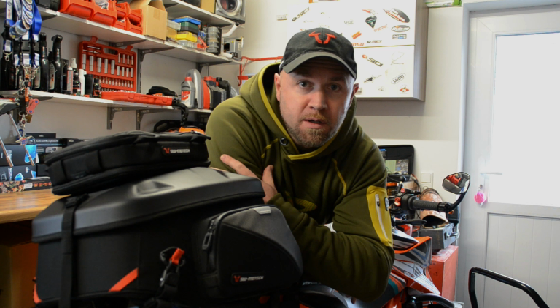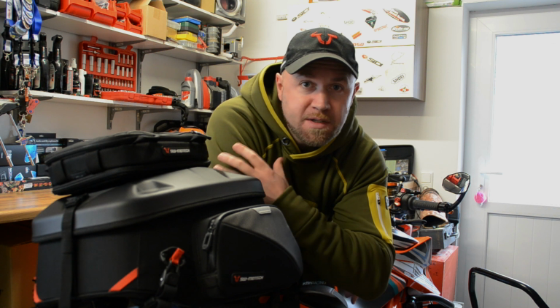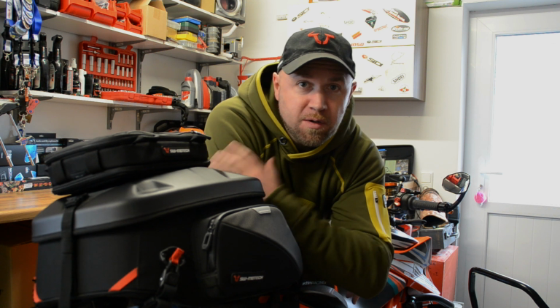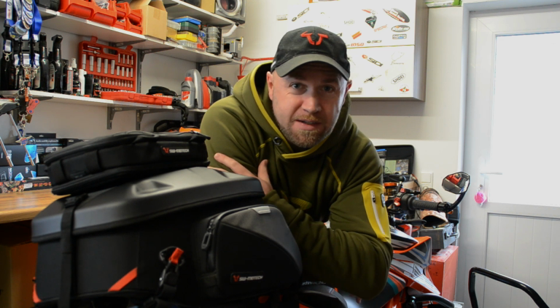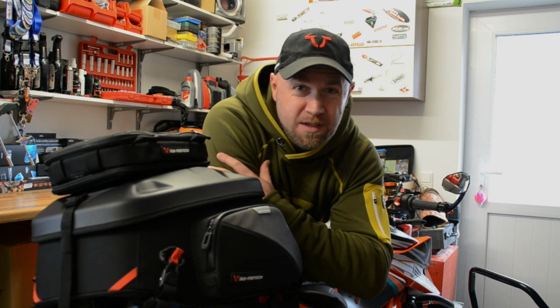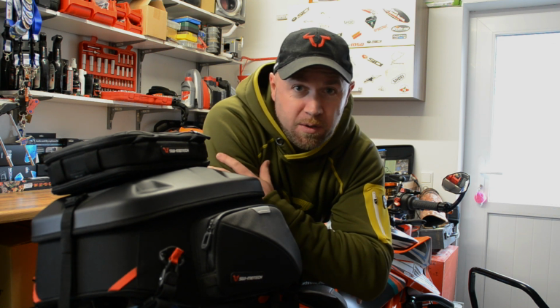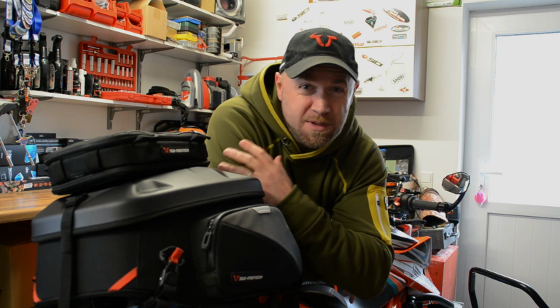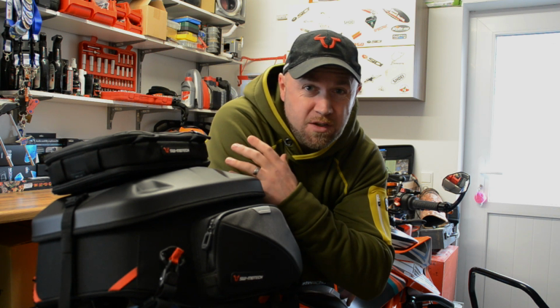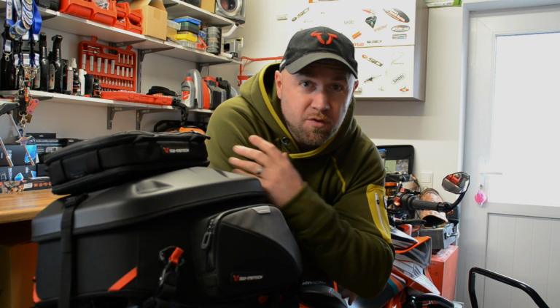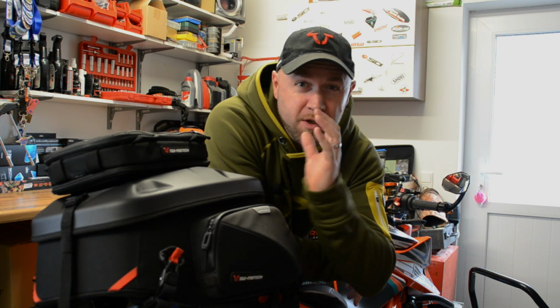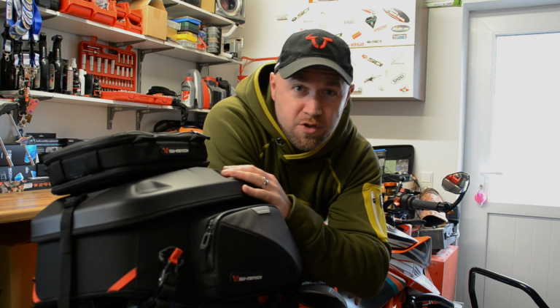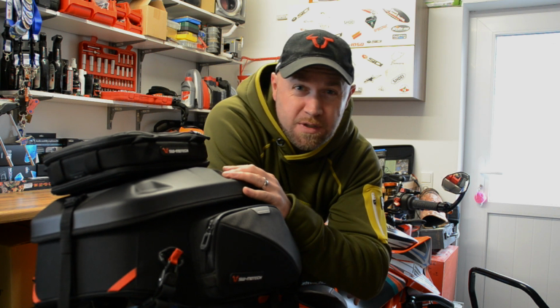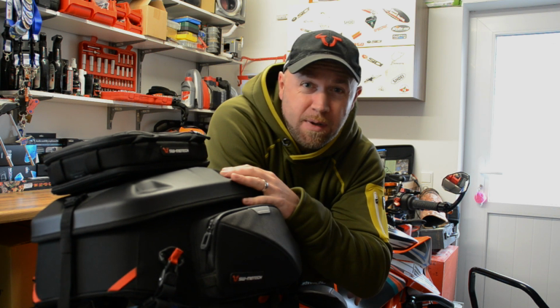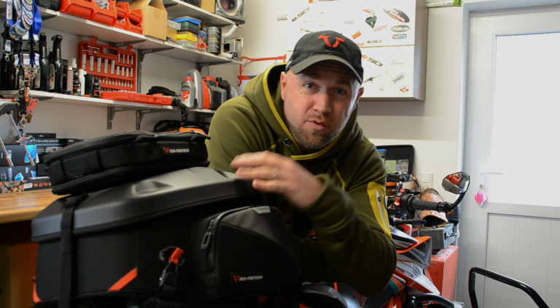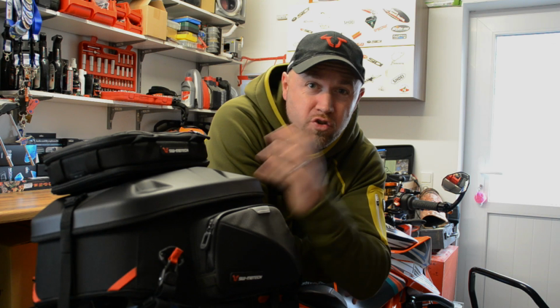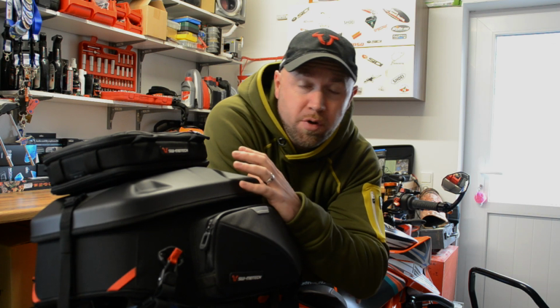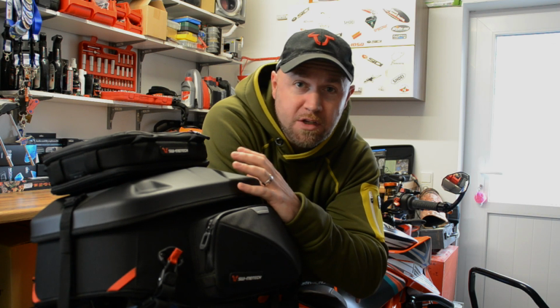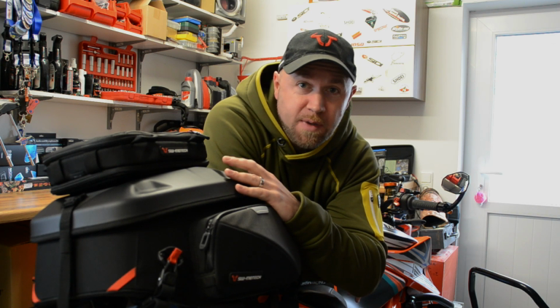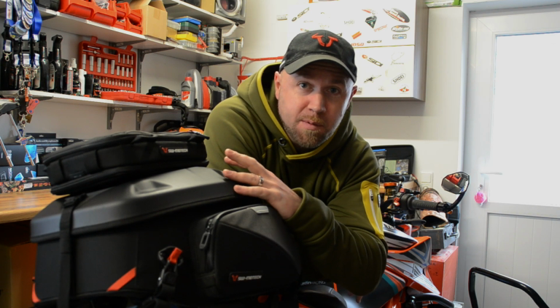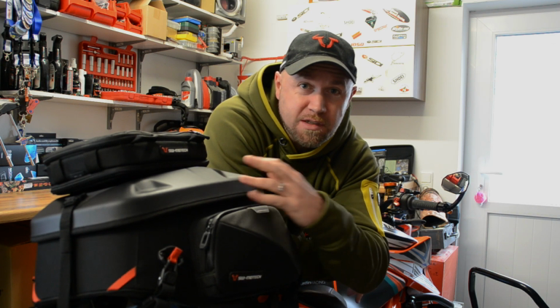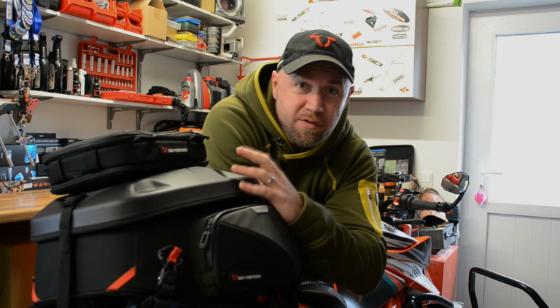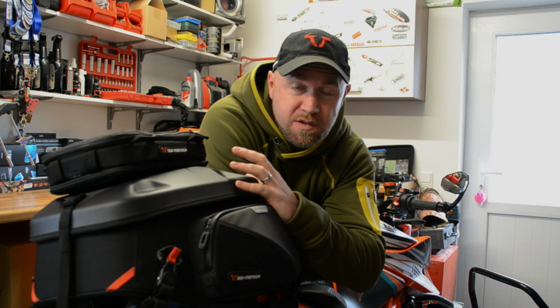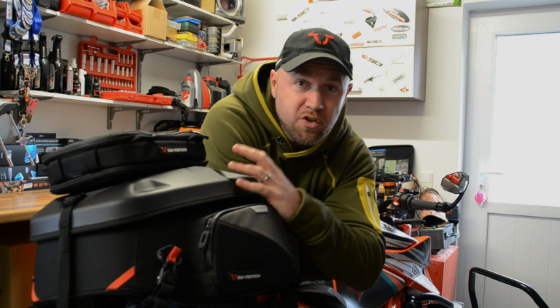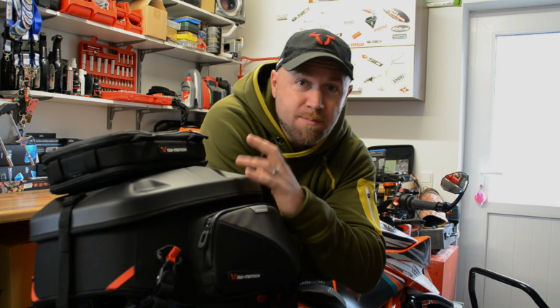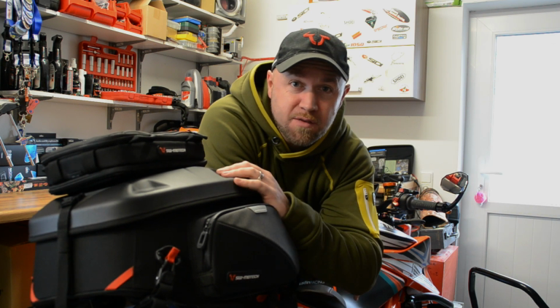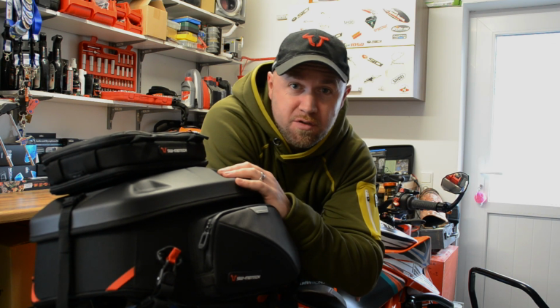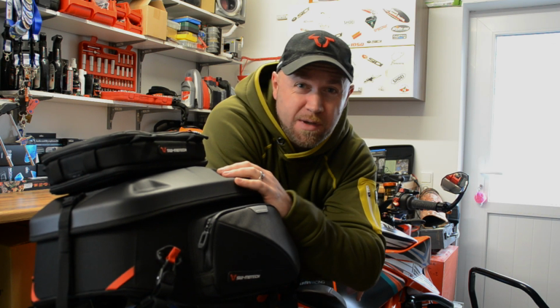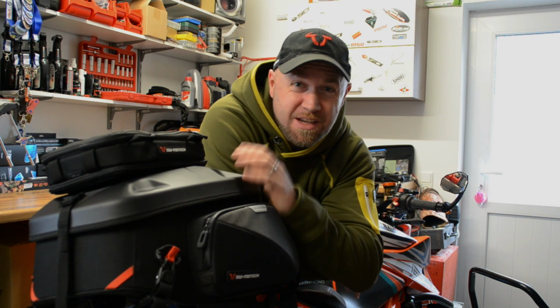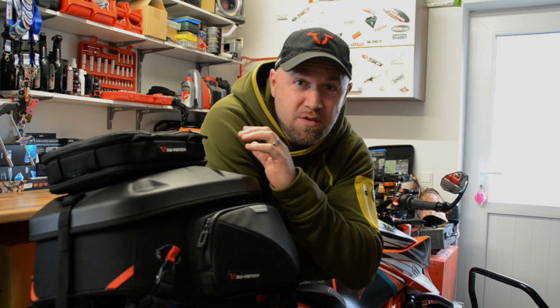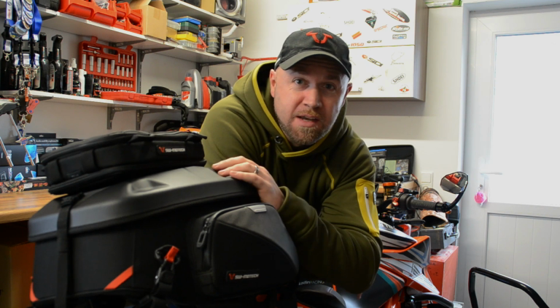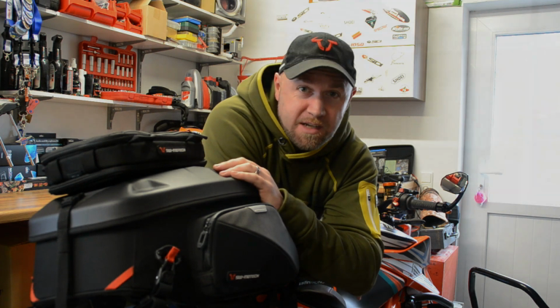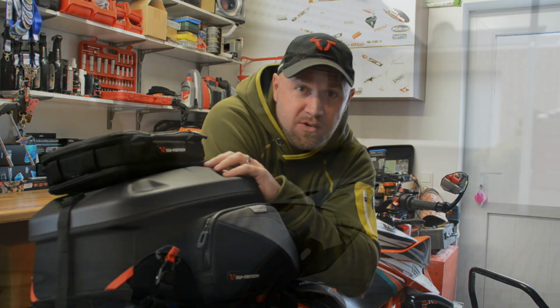Well hey team, welcome back. Now in this video I'm gonna be taking you through my go-to tail bag for the new Pro range from SW Motech. So if you're interested and you're in the market for a new tail bag then stay tuned and let's get to it.